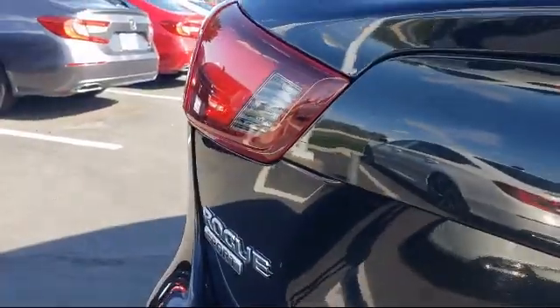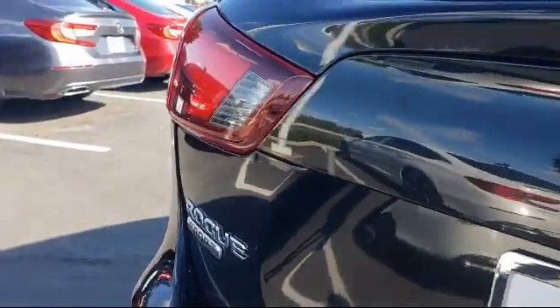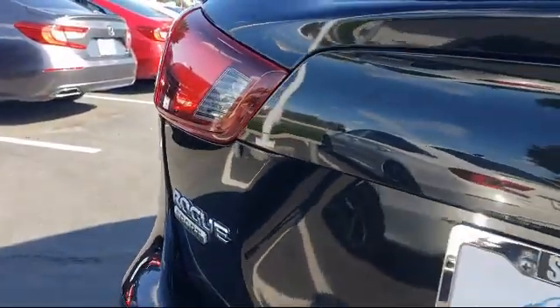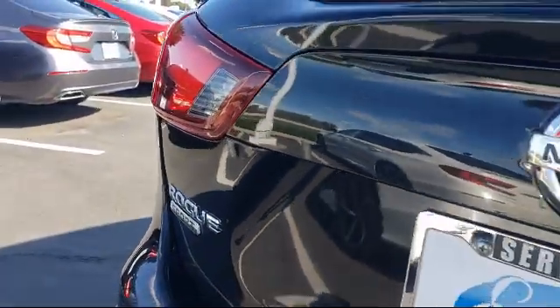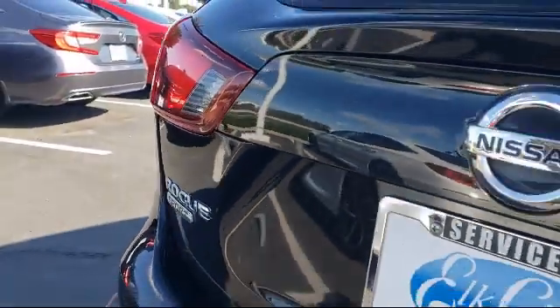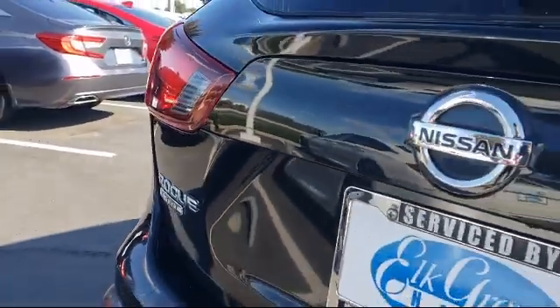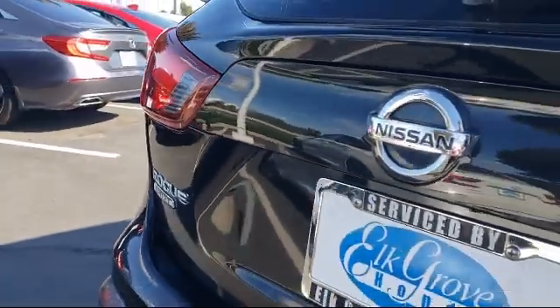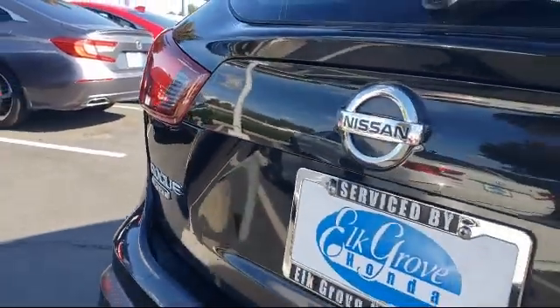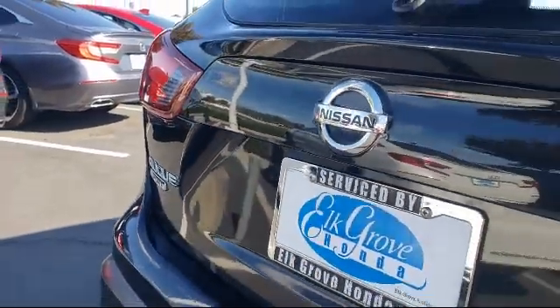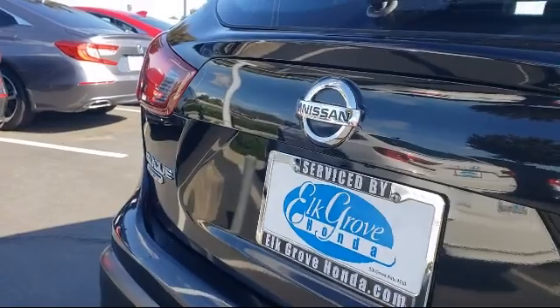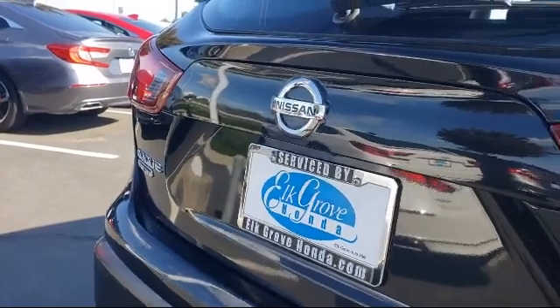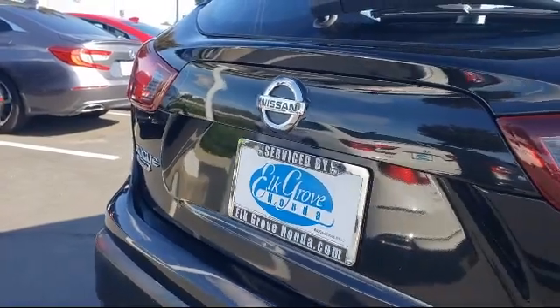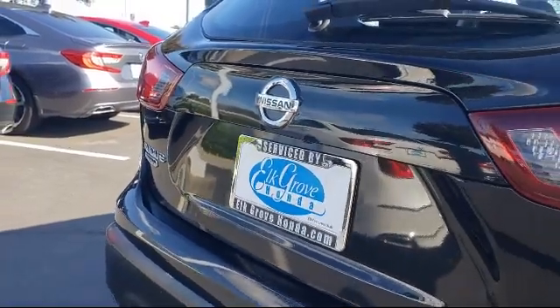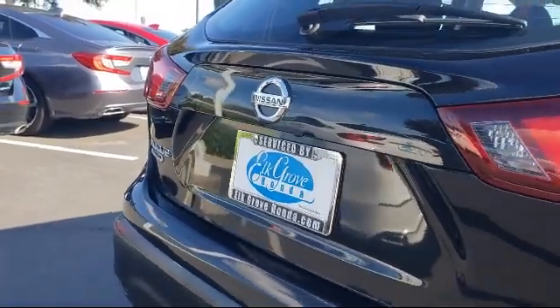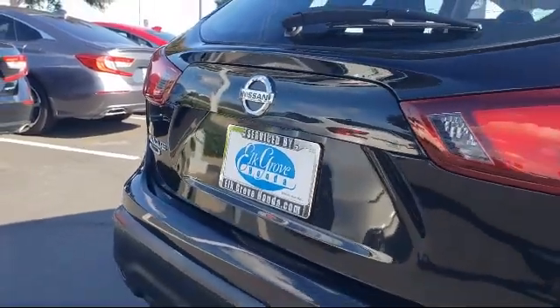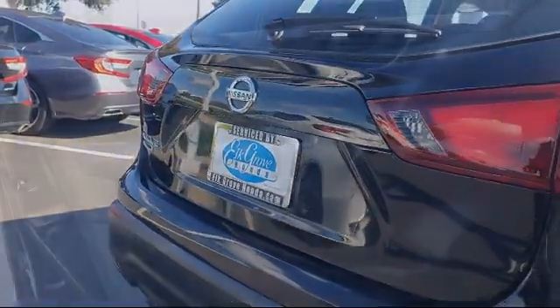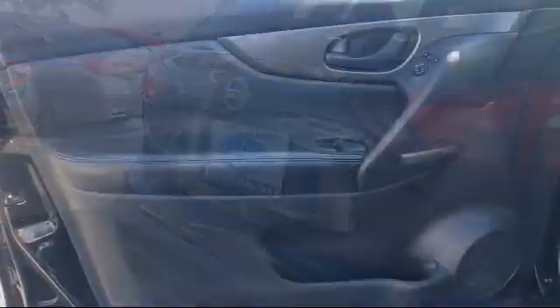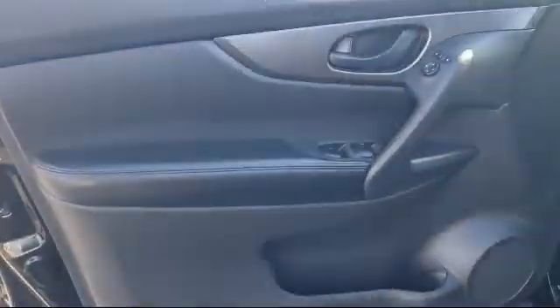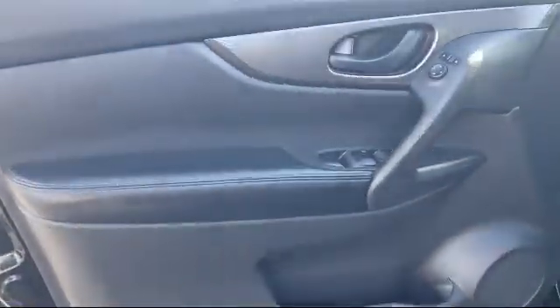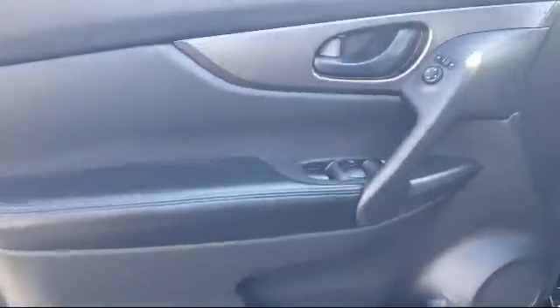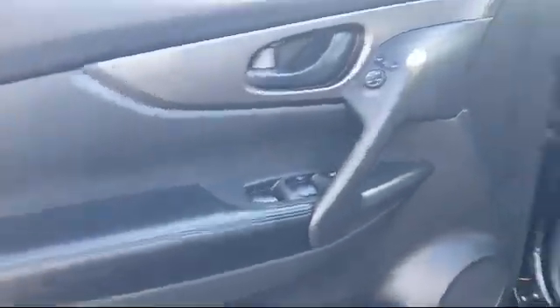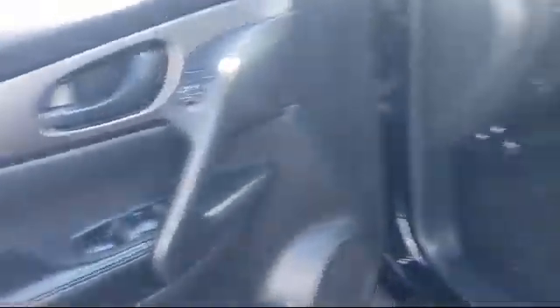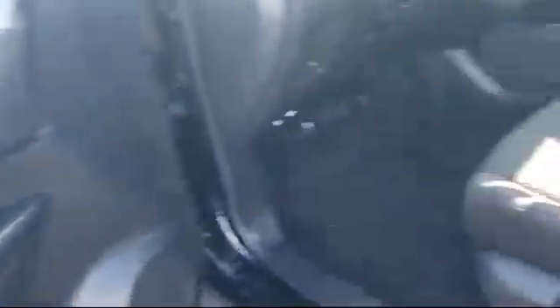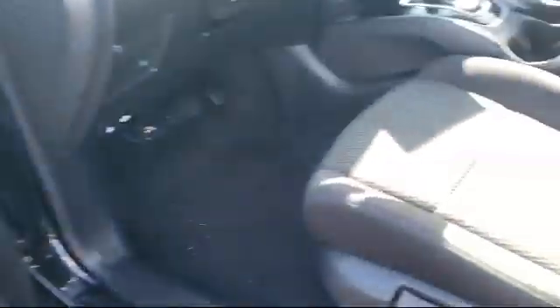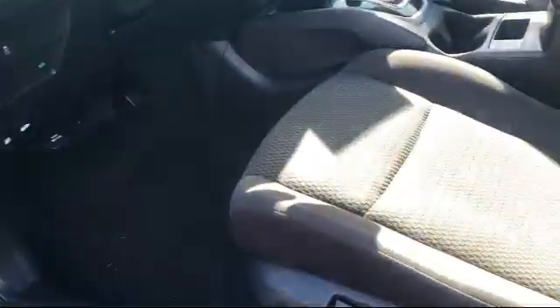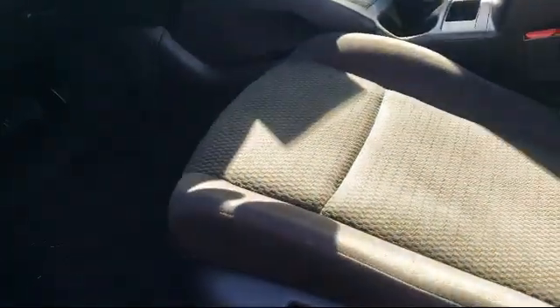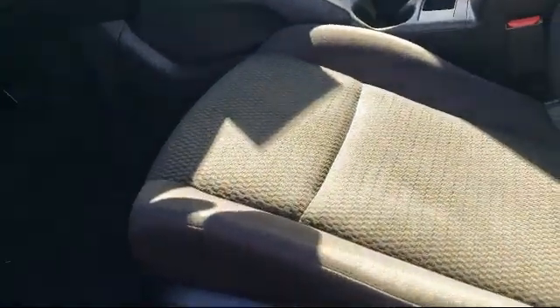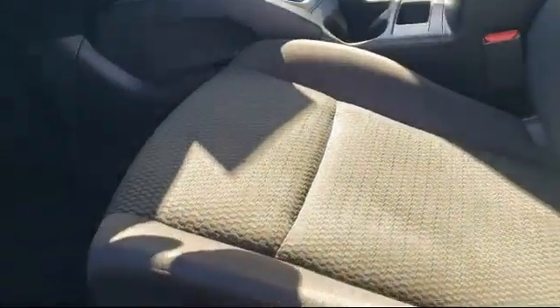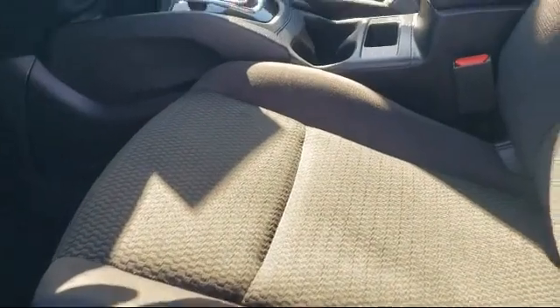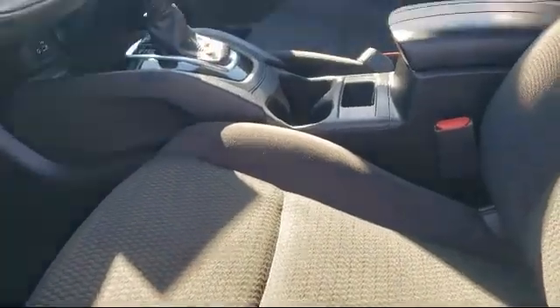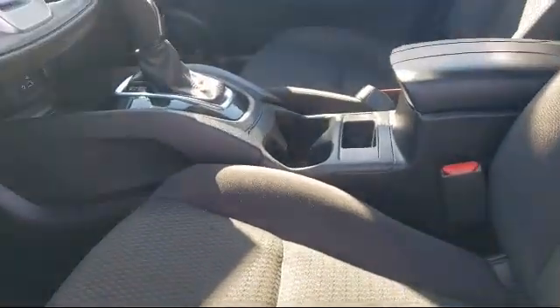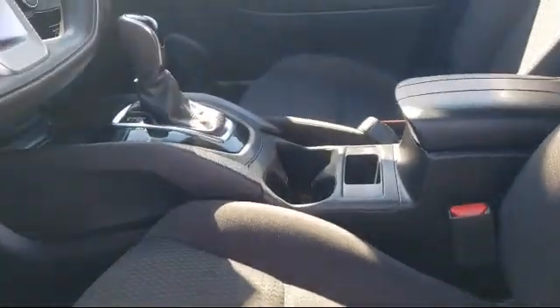It also features rear side curtain airbags, rear spoiler, multifunction remote keyless entry, ventilated disc front brakes, and much more.